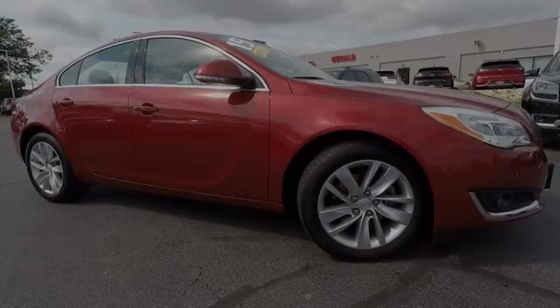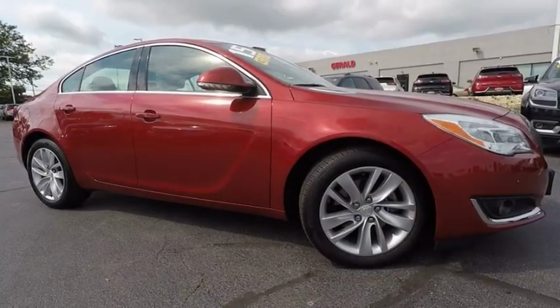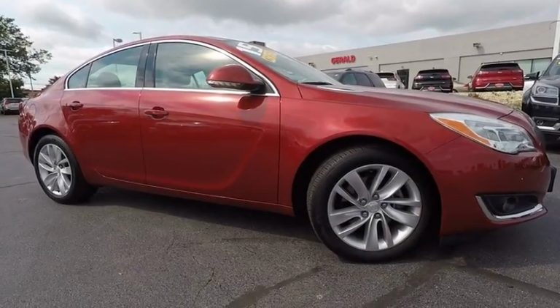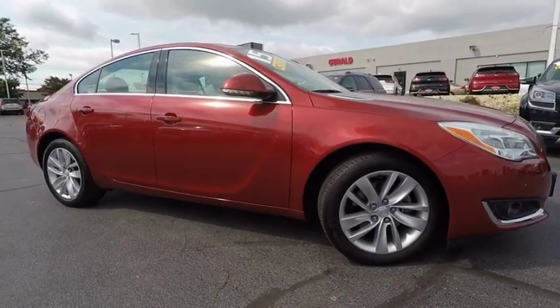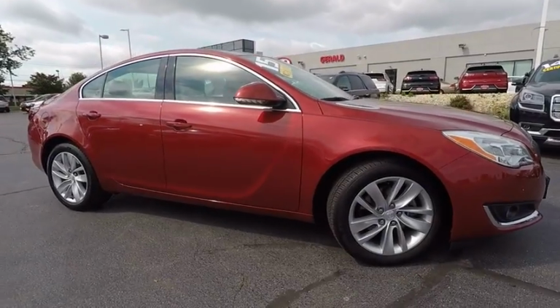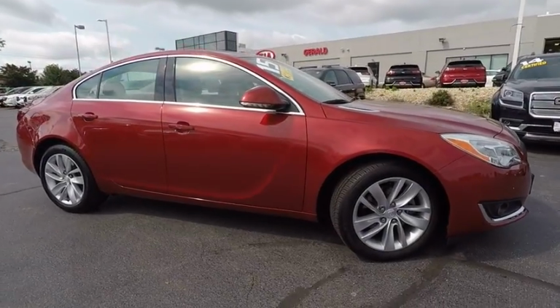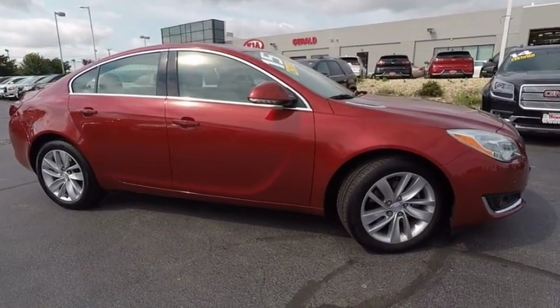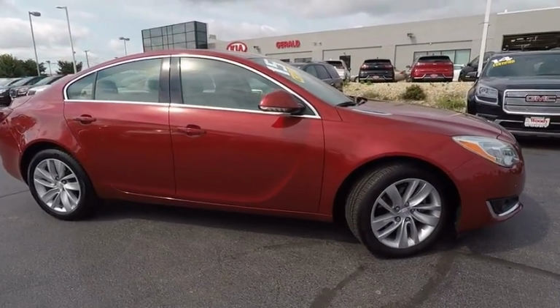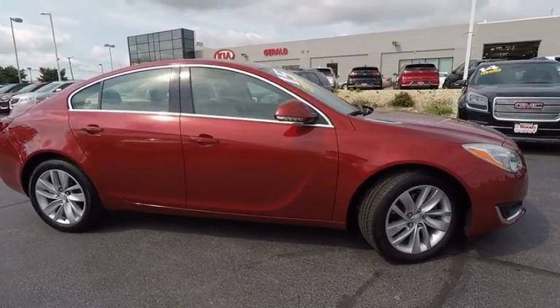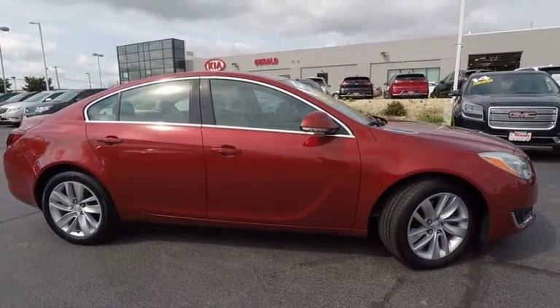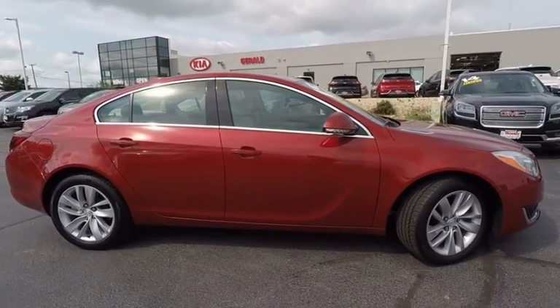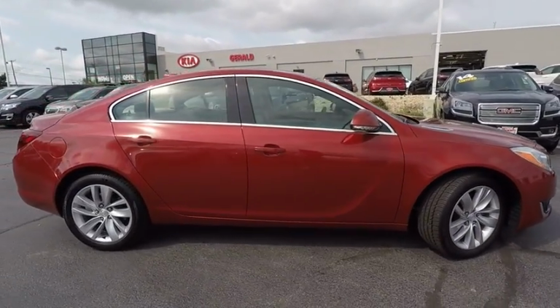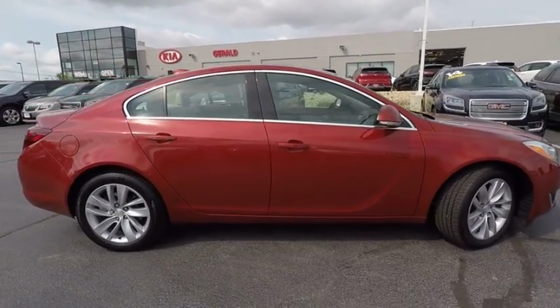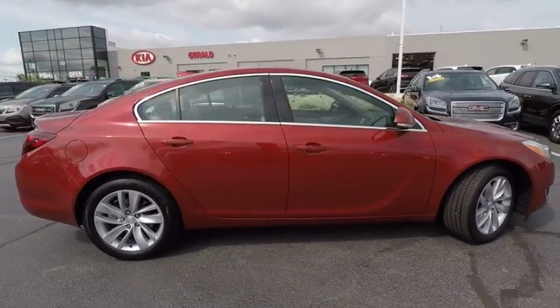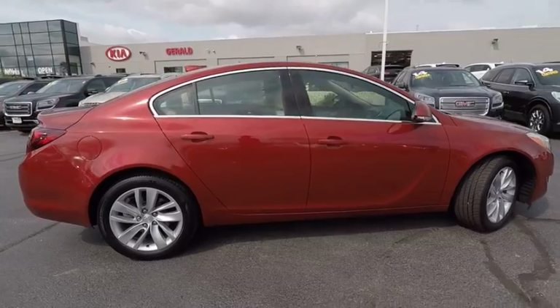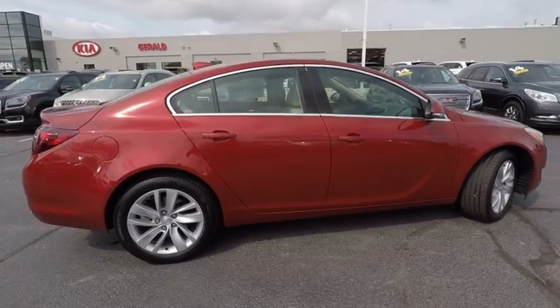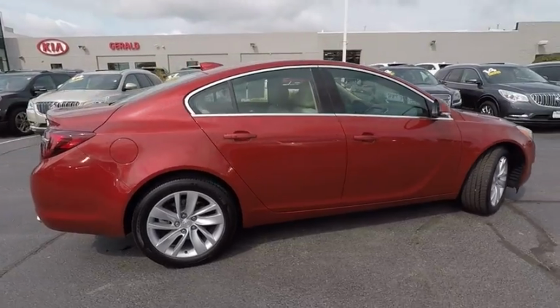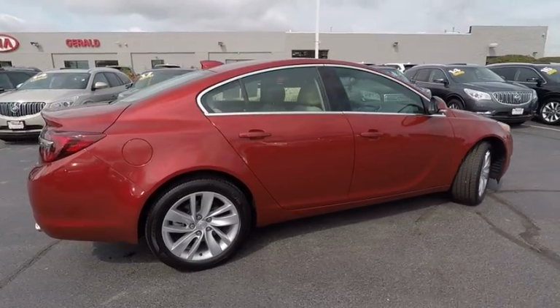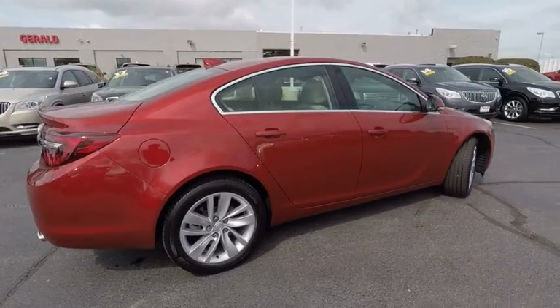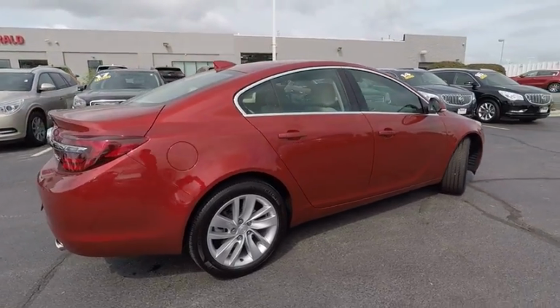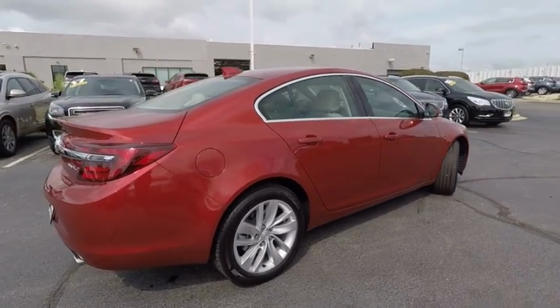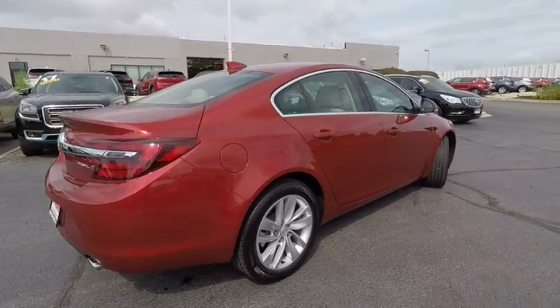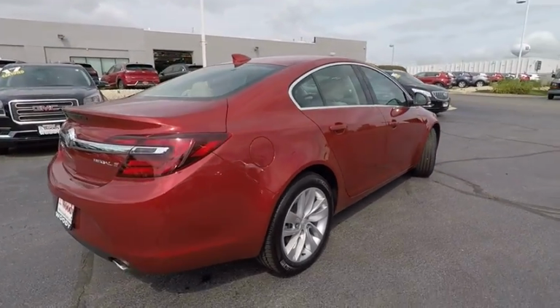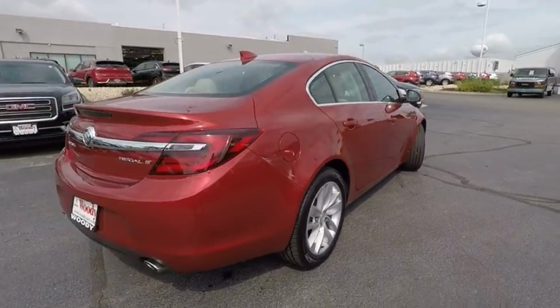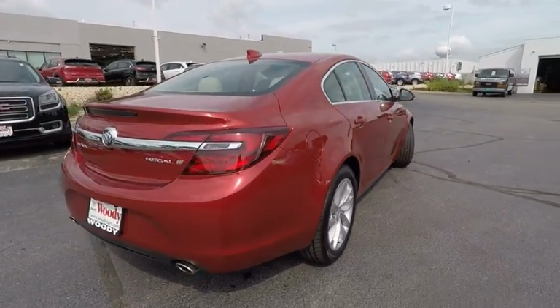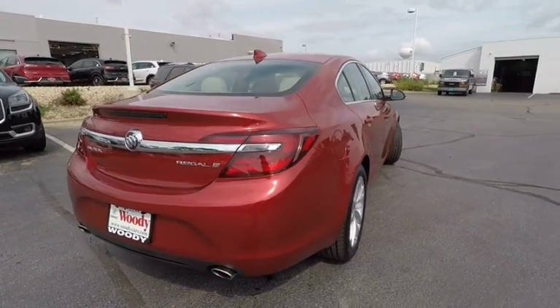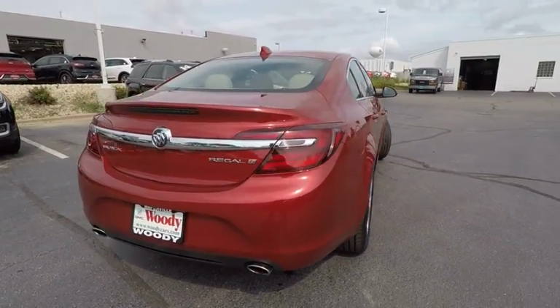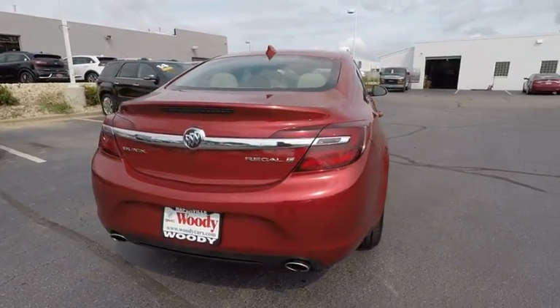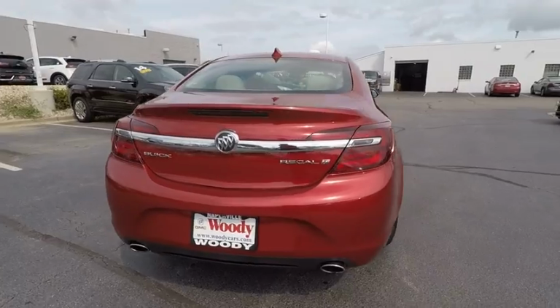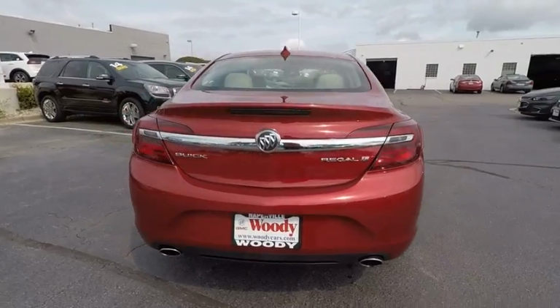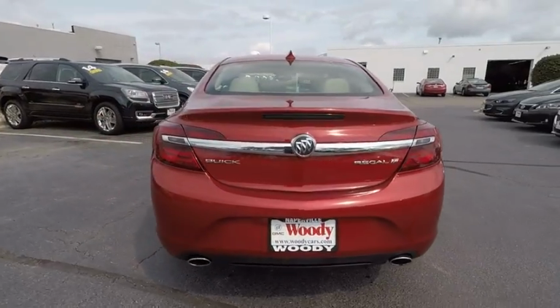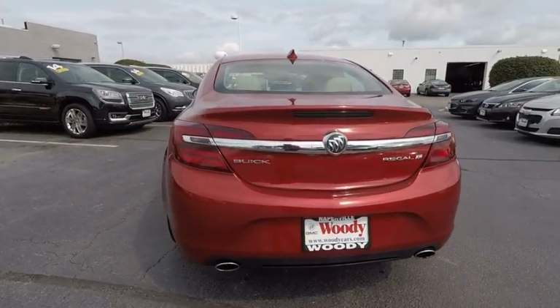The 2015 Buick Regal is based on the European Opel Insignia. The Regal is as much a sports sedan as it is a family sedan and is priced below $25,000.